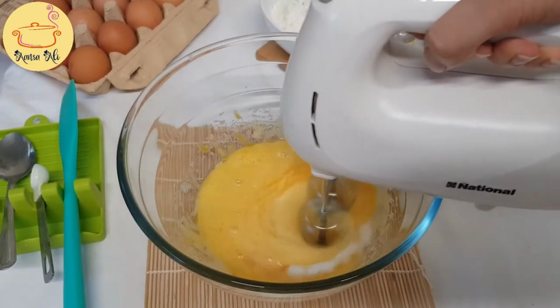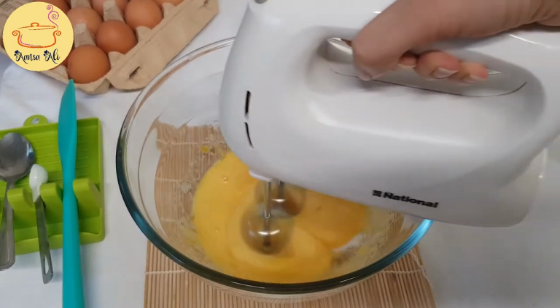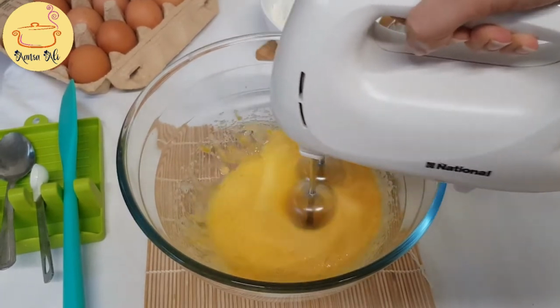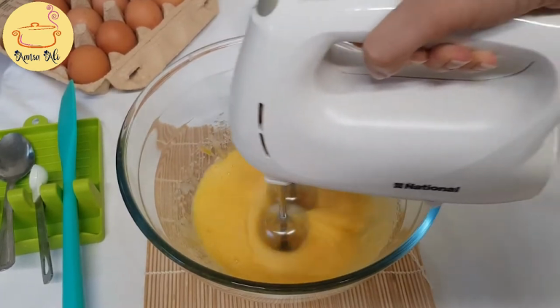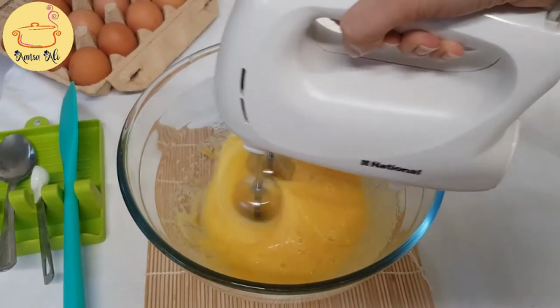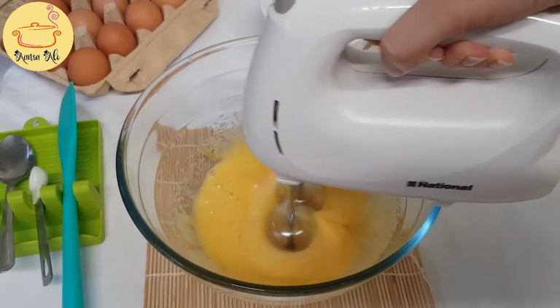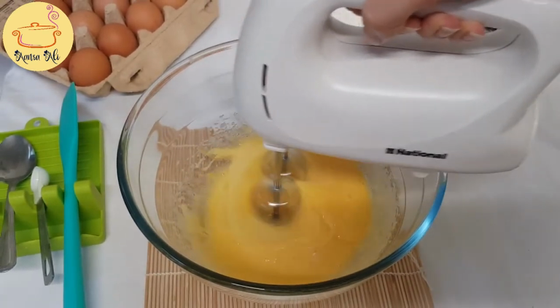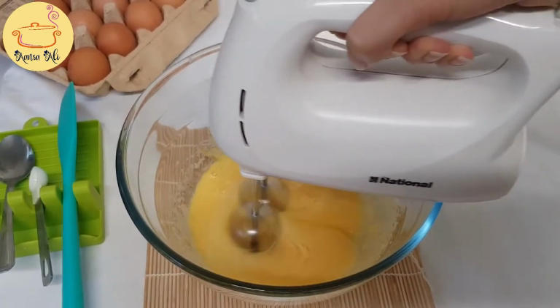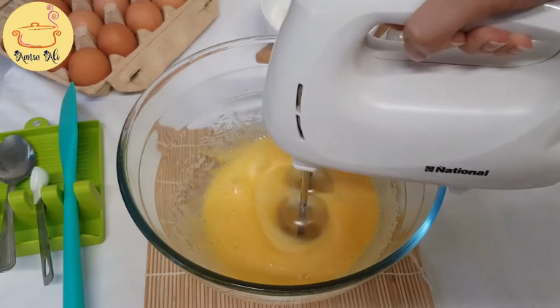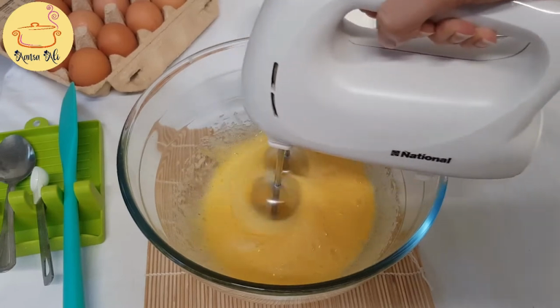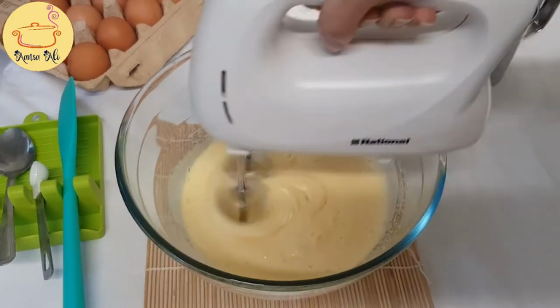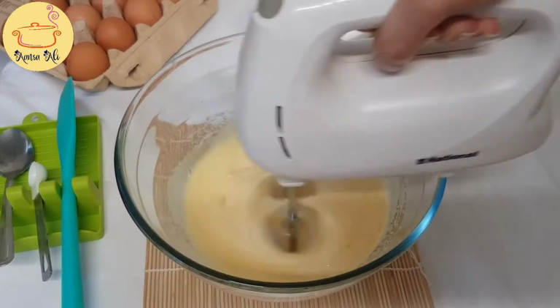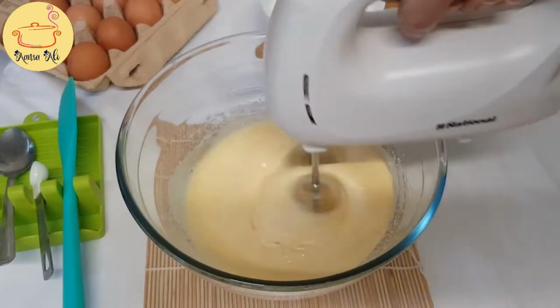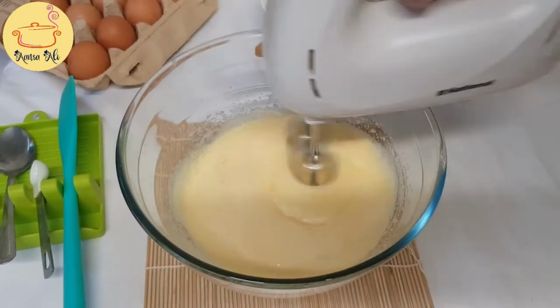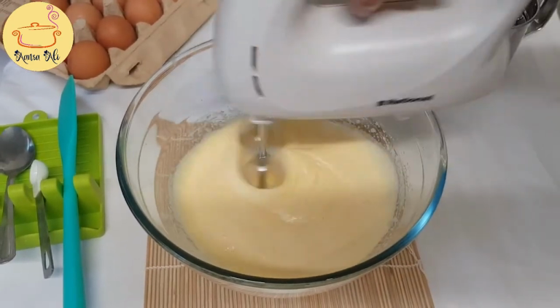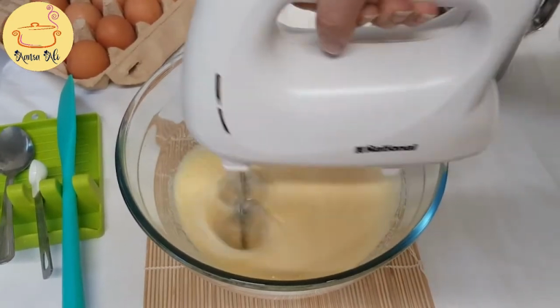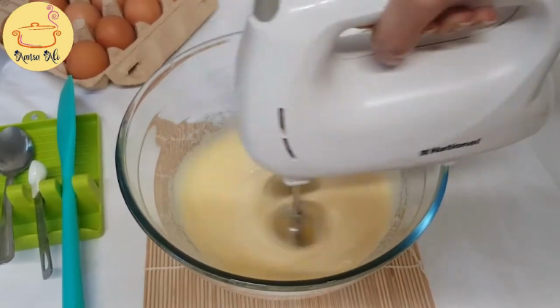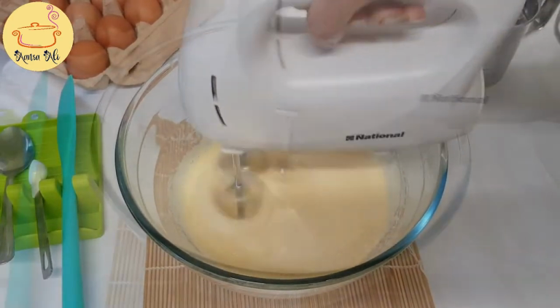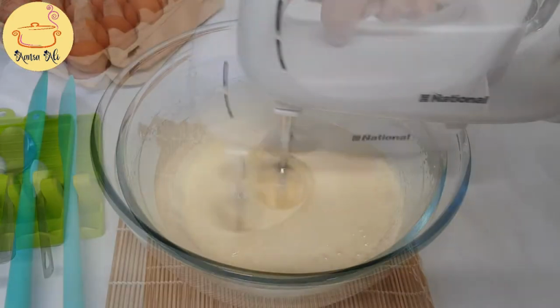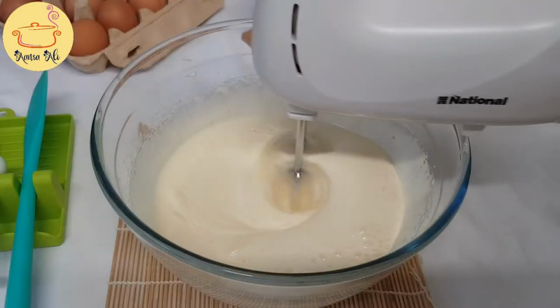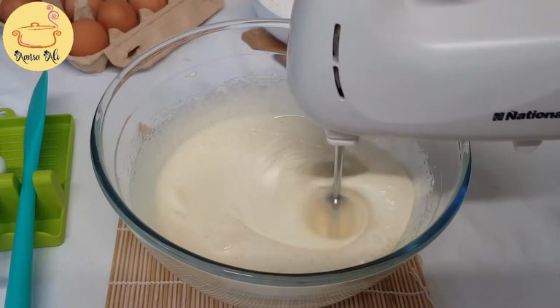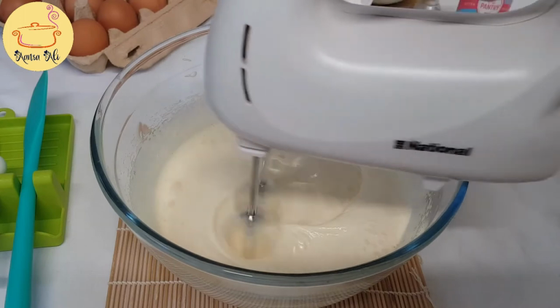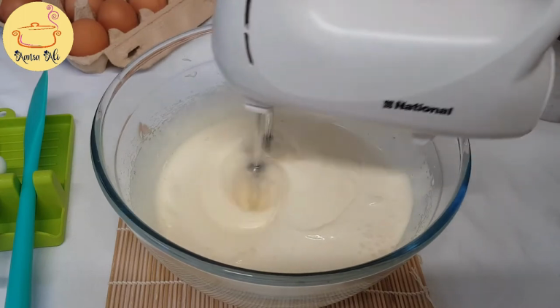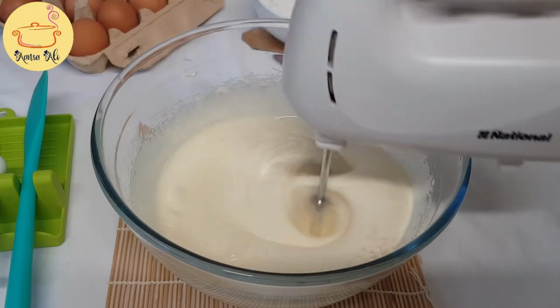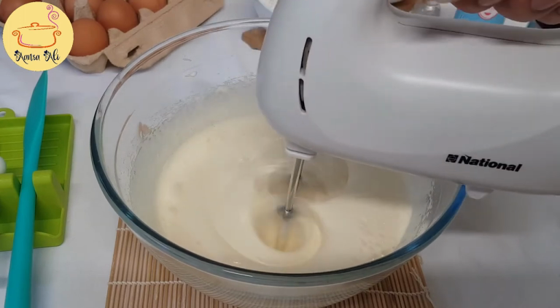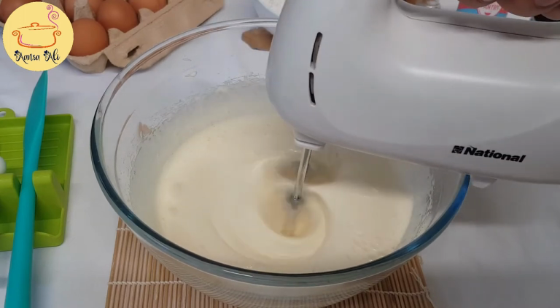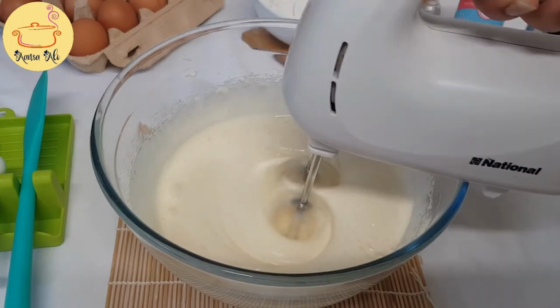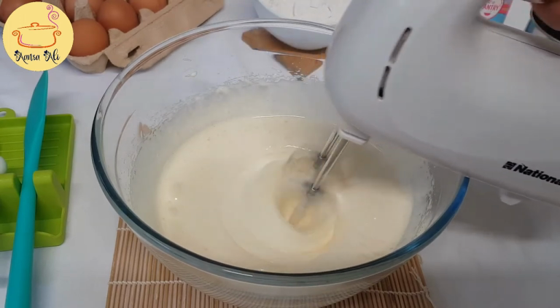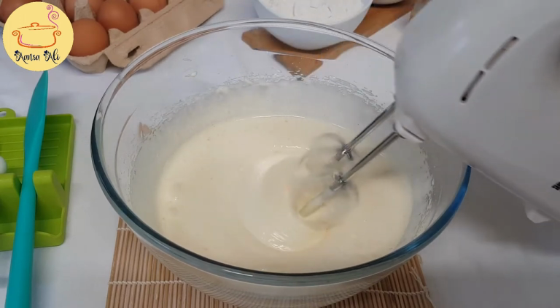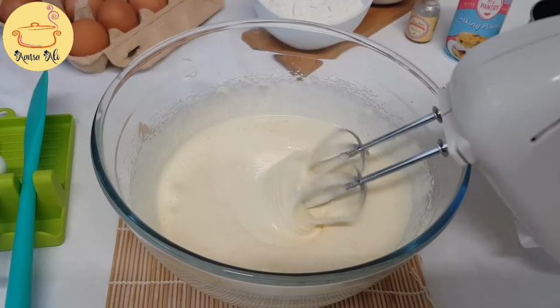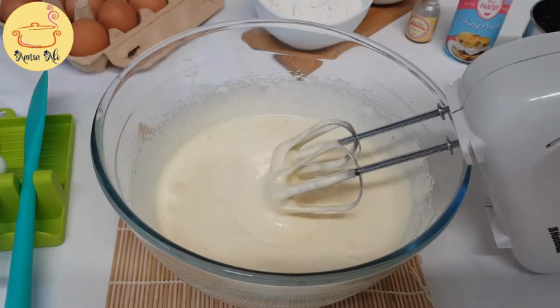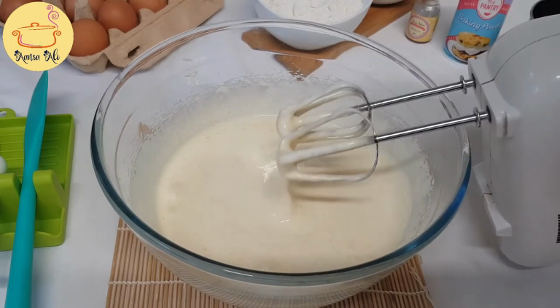First you start with a very low setting, like setting one, and then you go higher with higher settings until it is pale and fluffy like this.